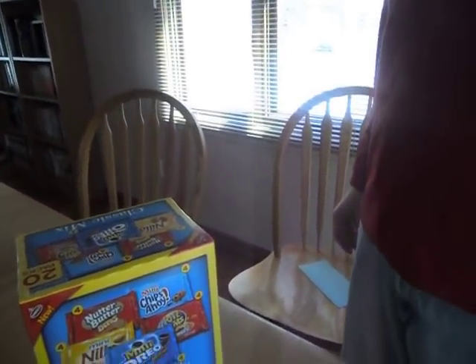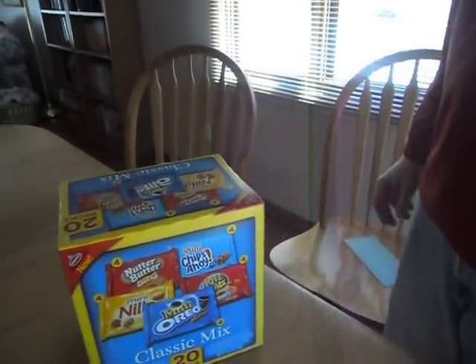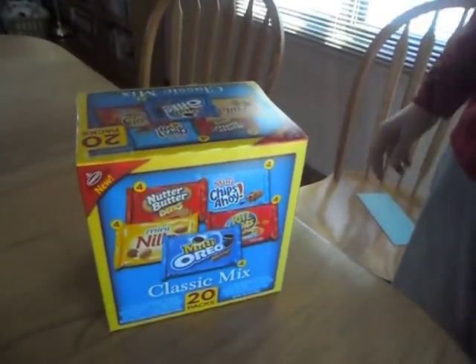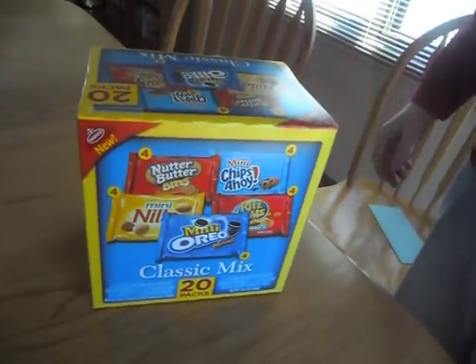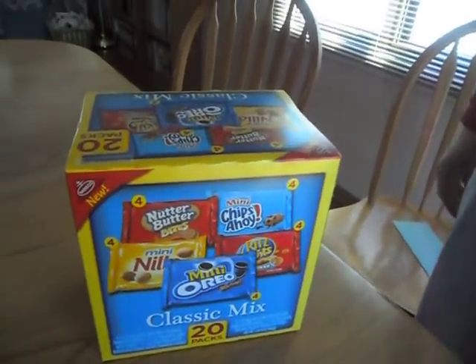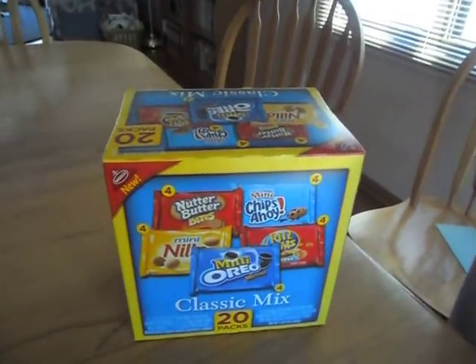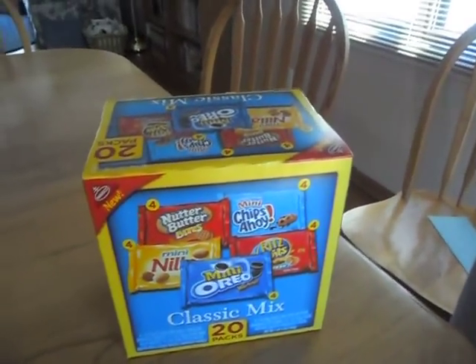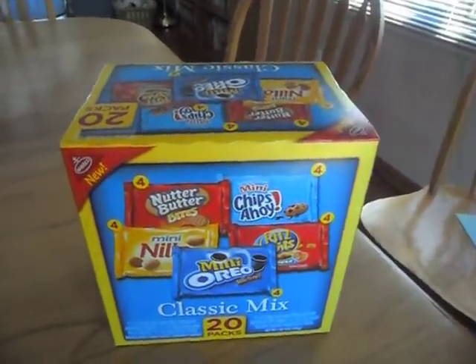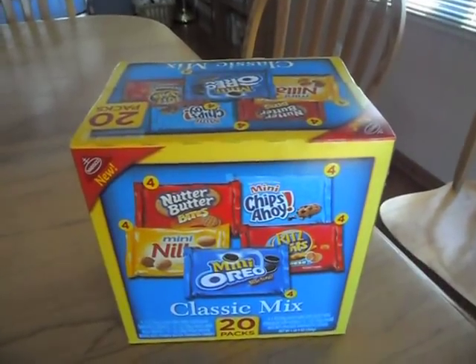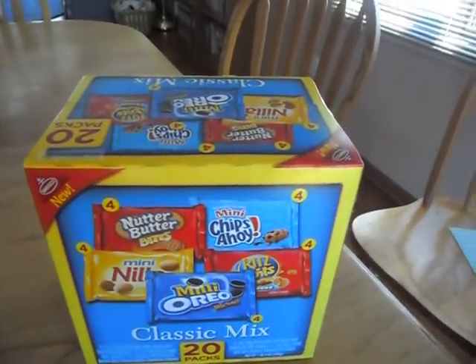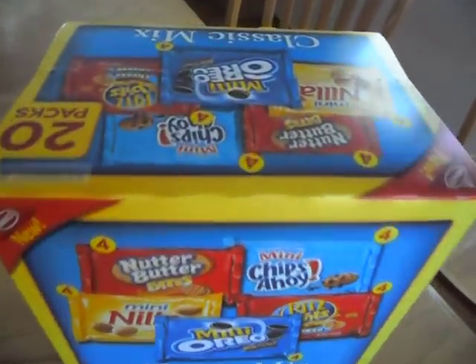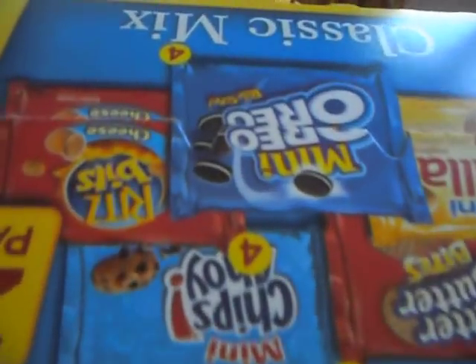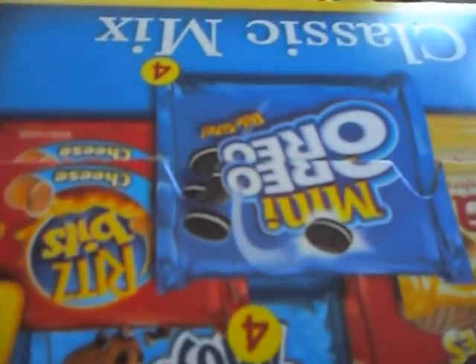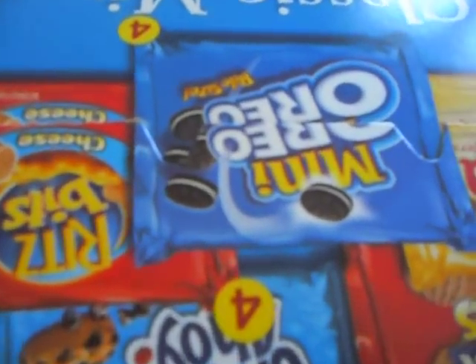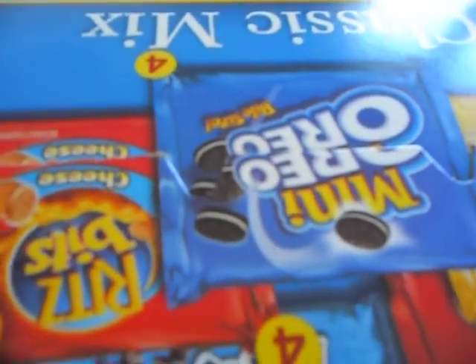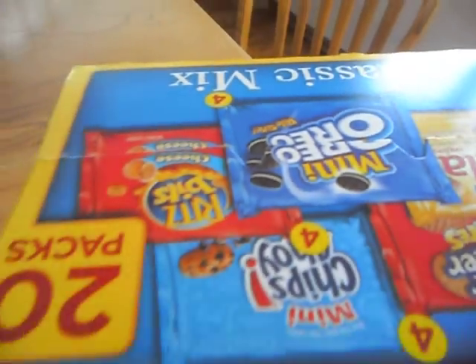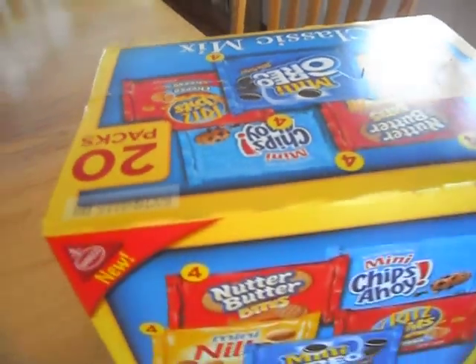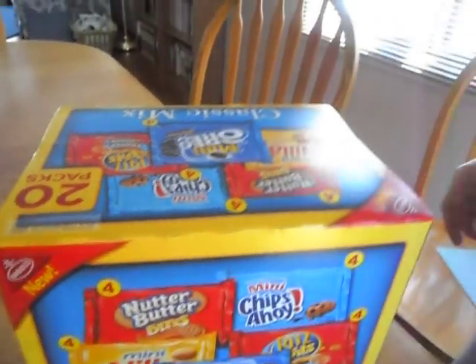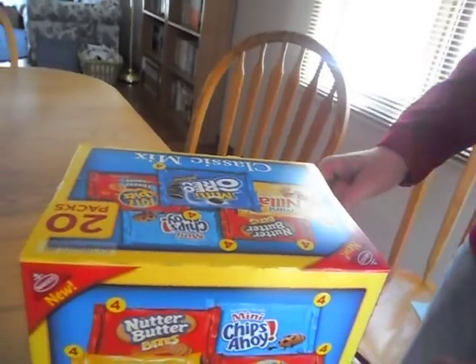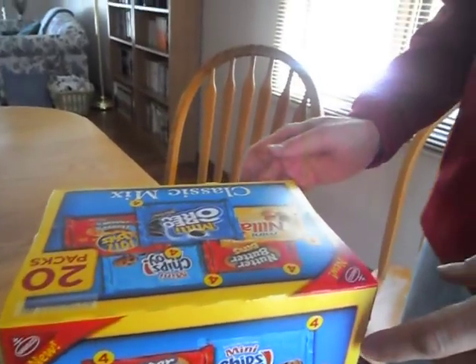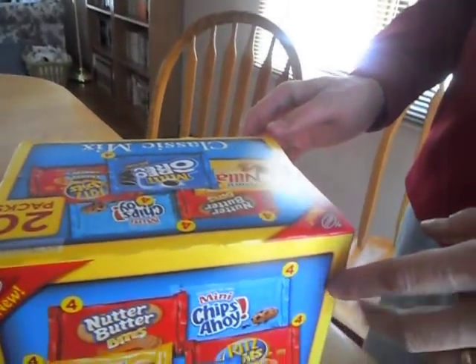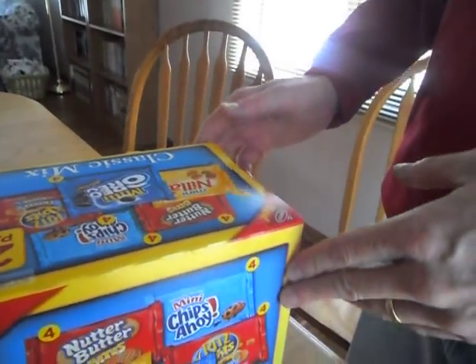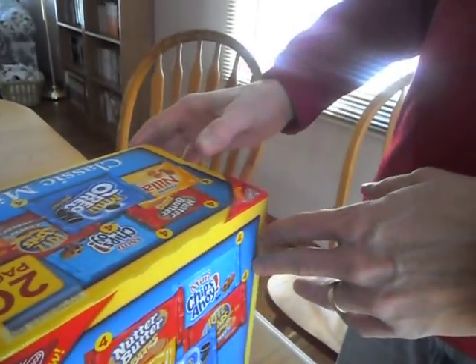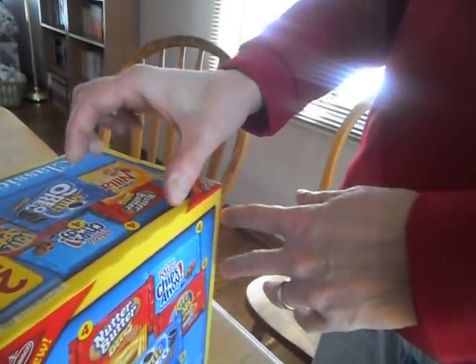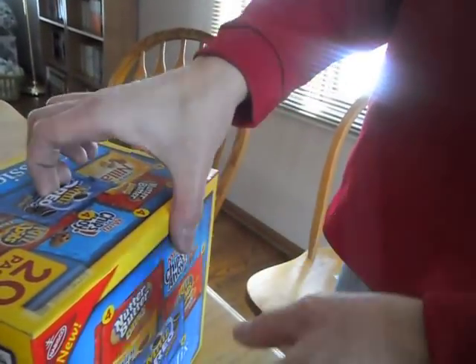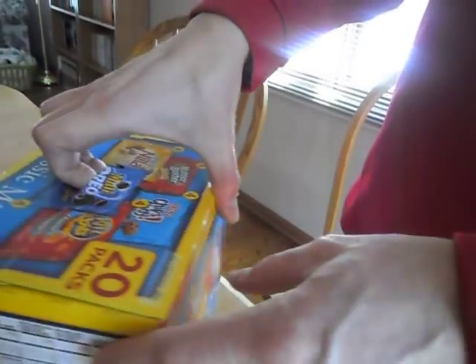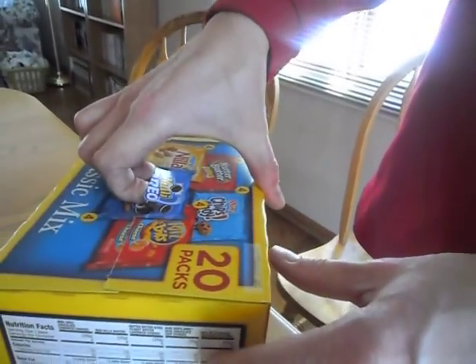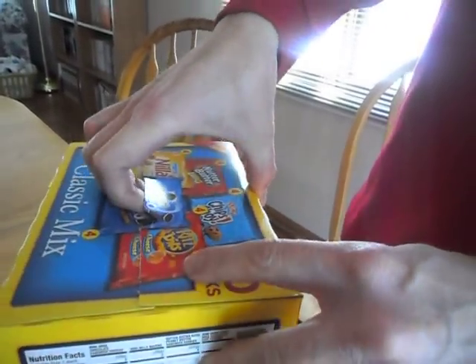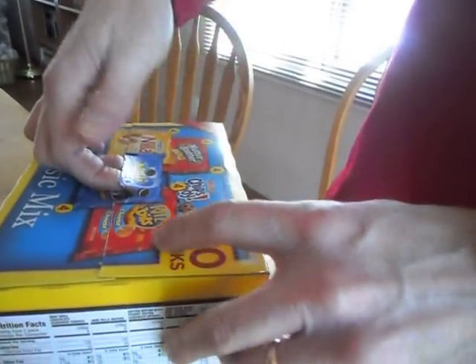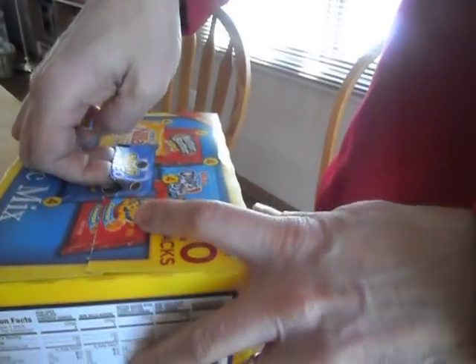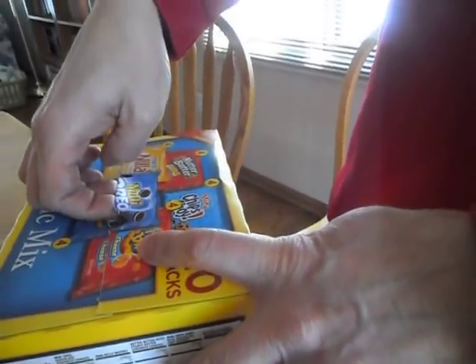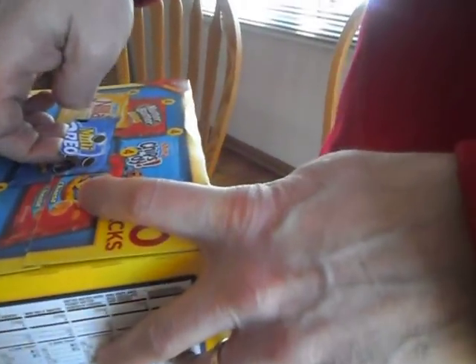Alright, let's talk about opening a cardboard box with packaged goods inside. We've all had the experience where someone comes with their finger to the tab and just ripped with all their might.